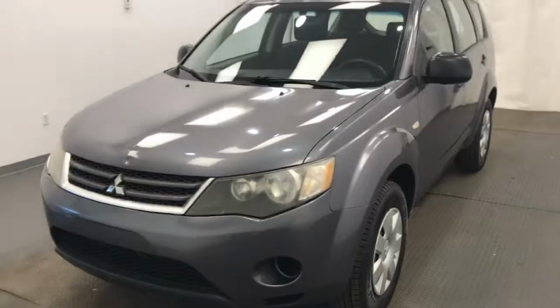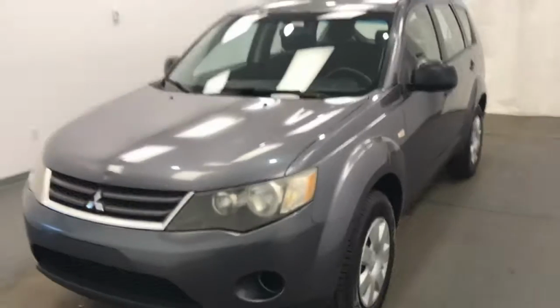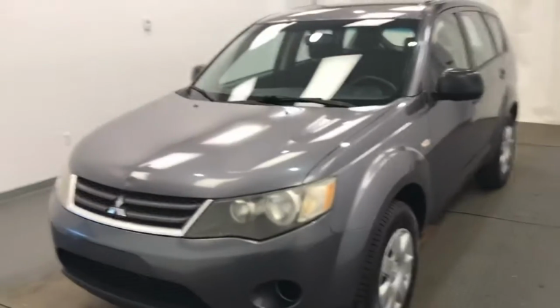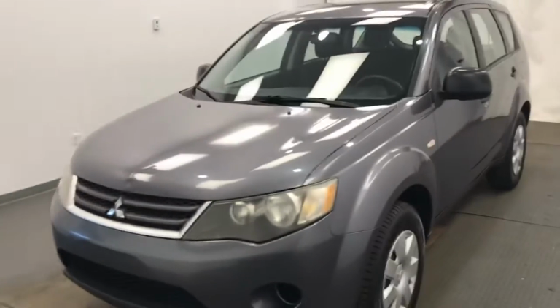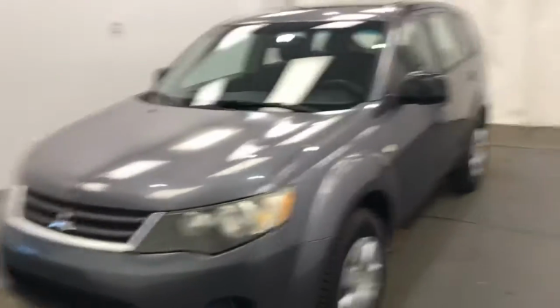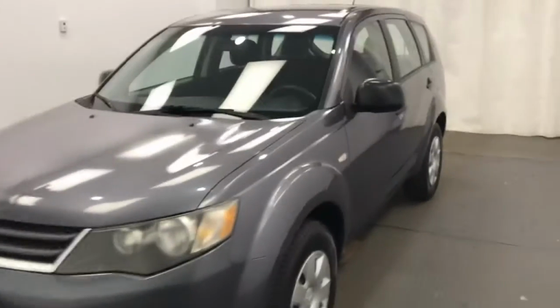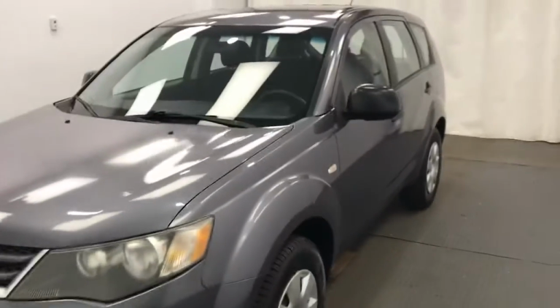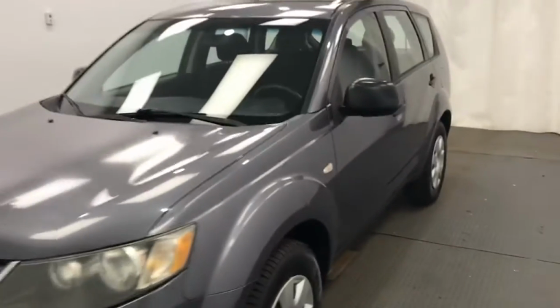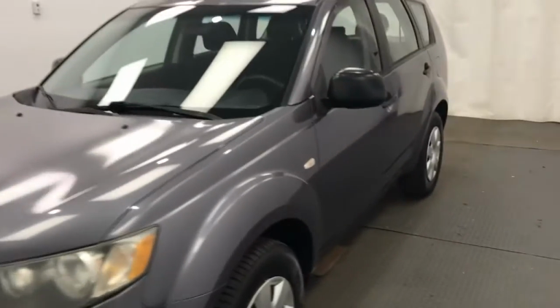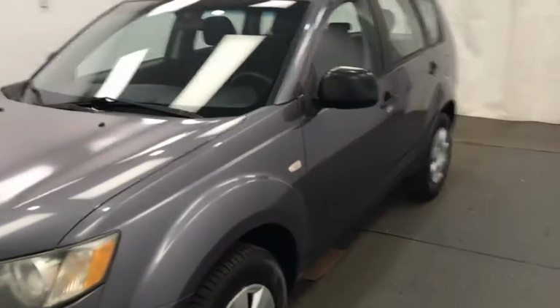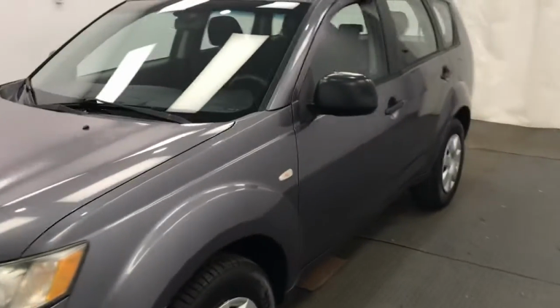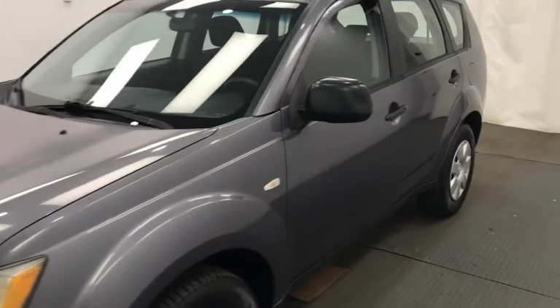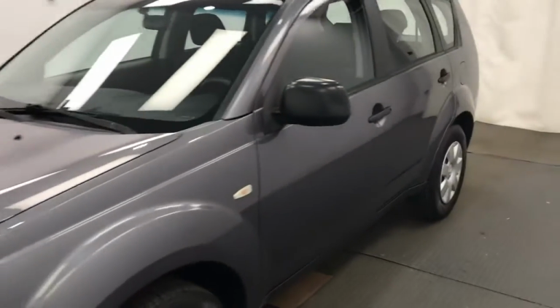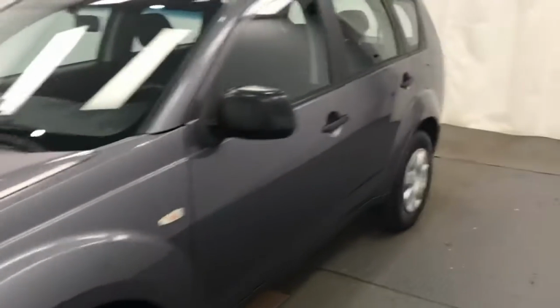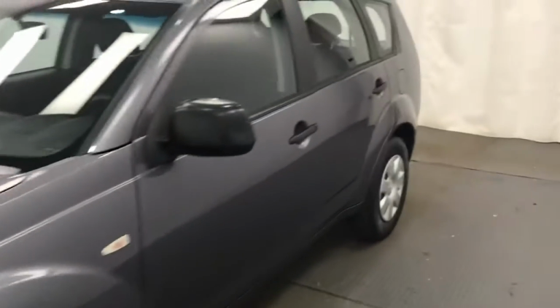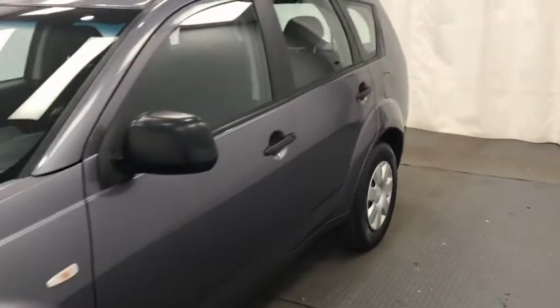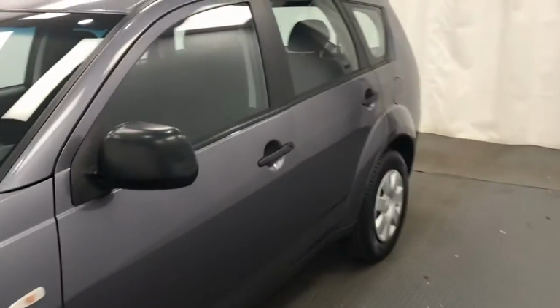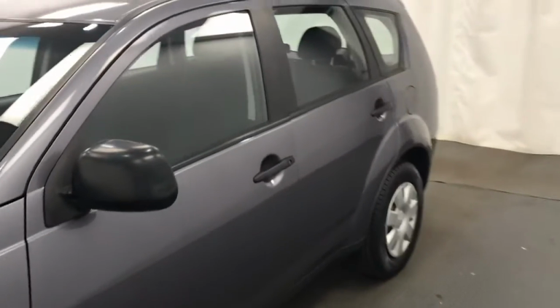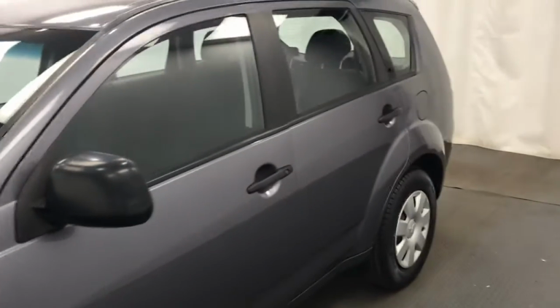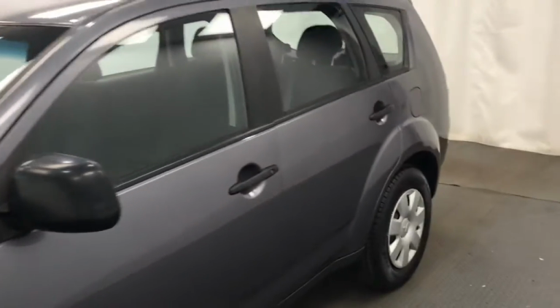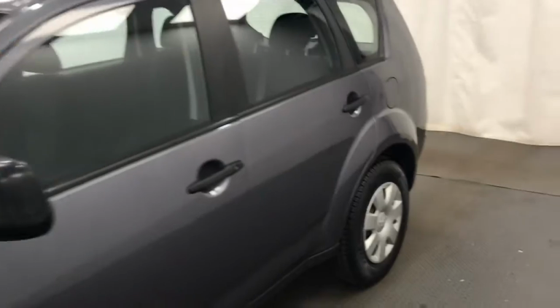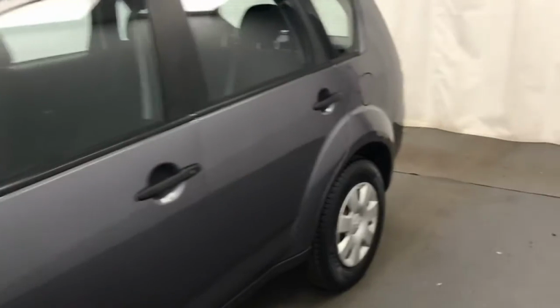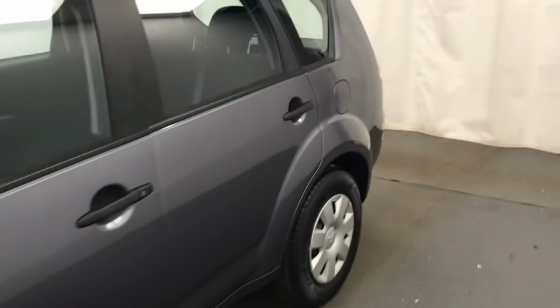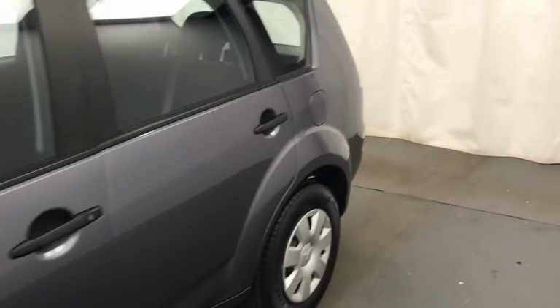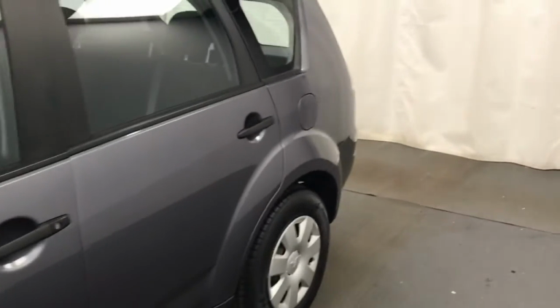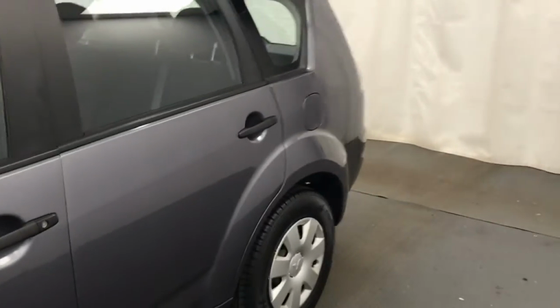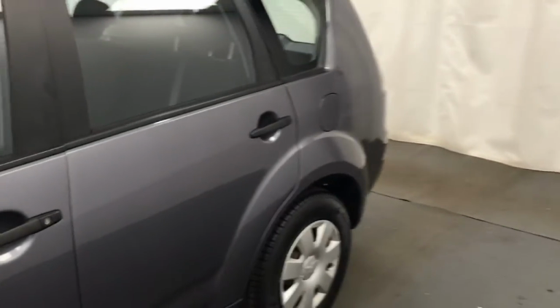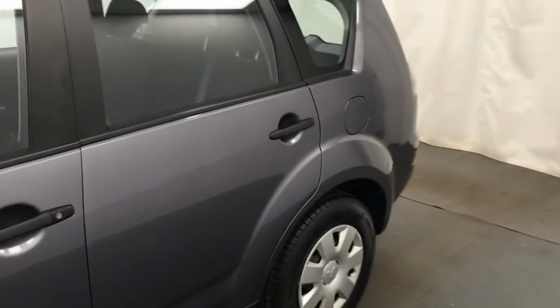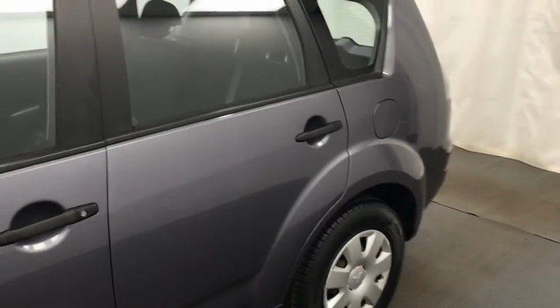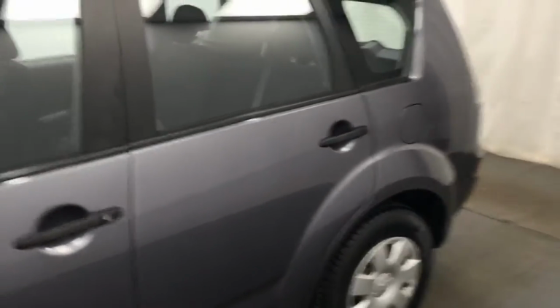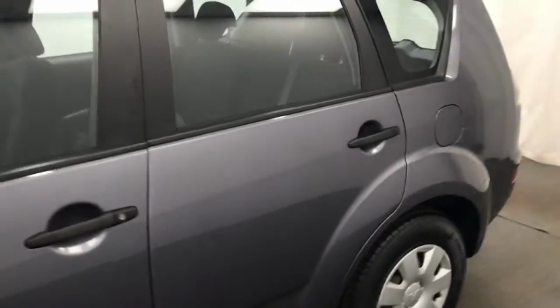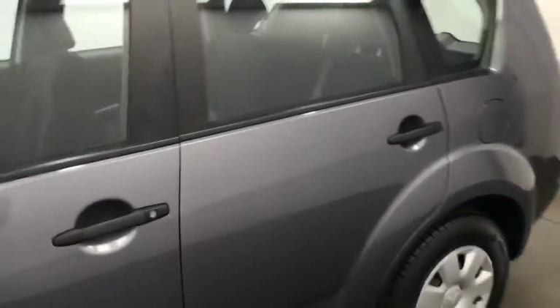This is stock number 226,665 — a 2007 Mitsubishi Outlander ES in charcoal.